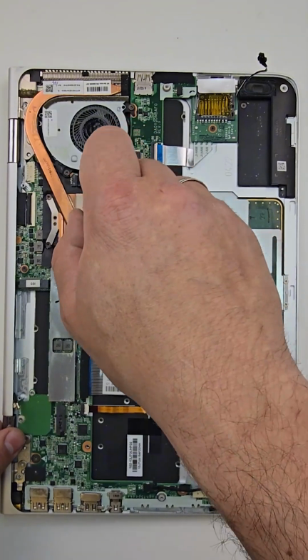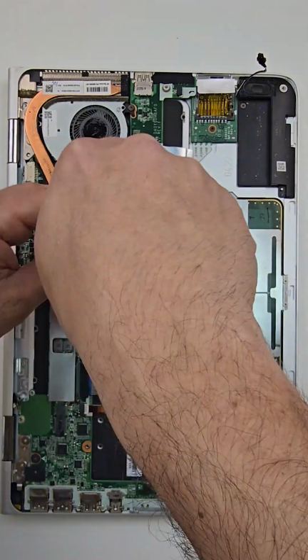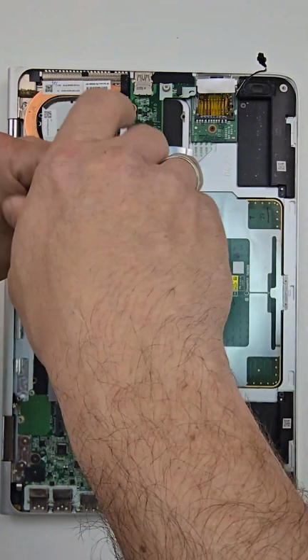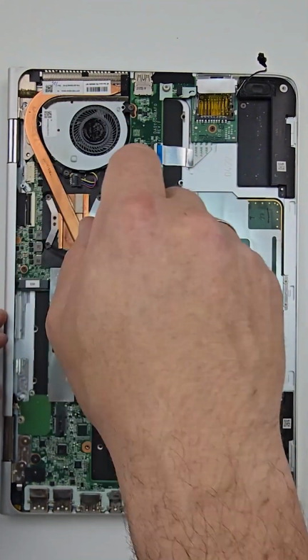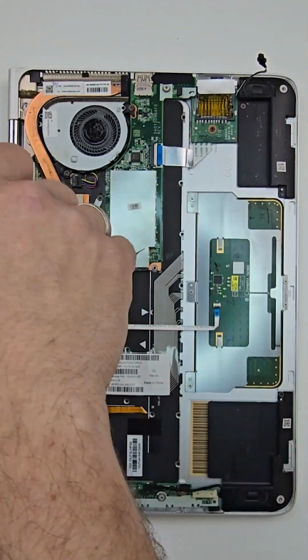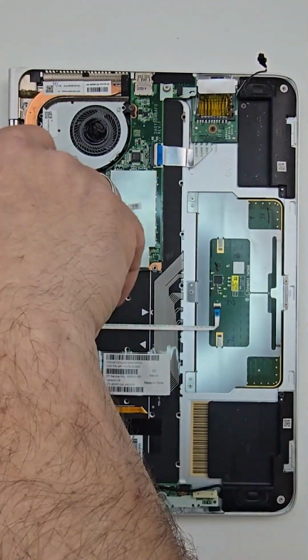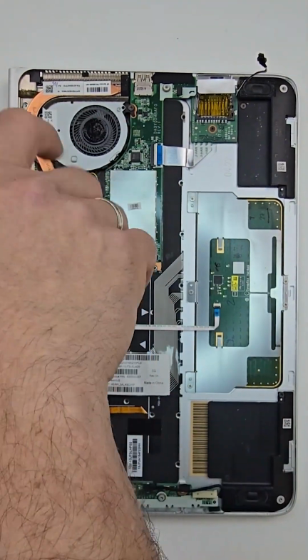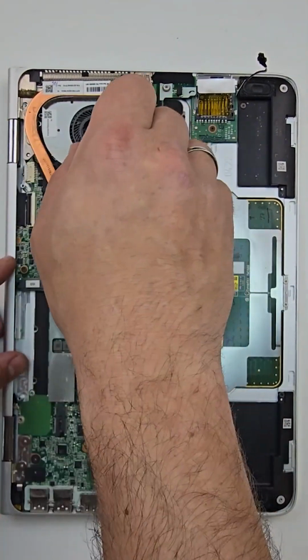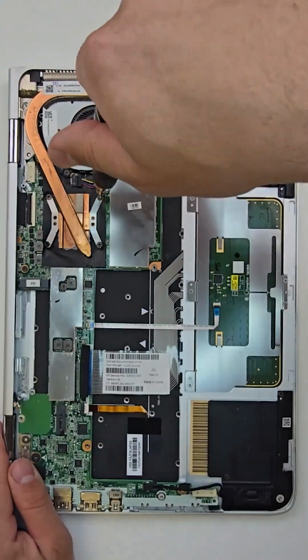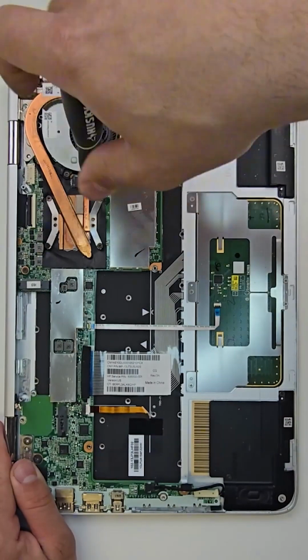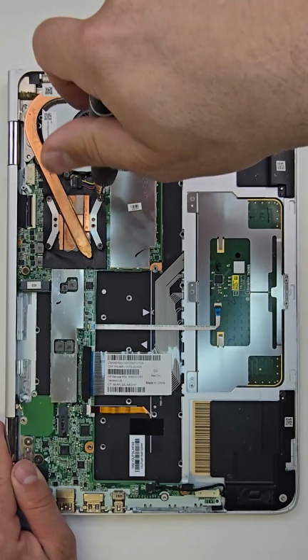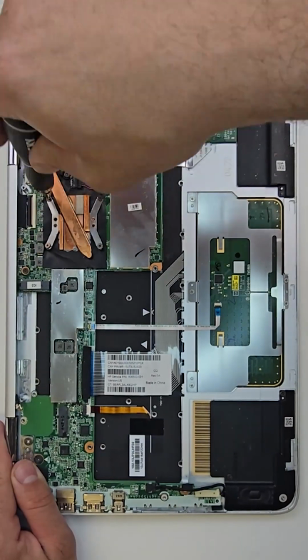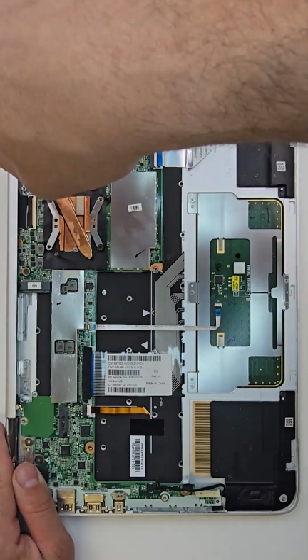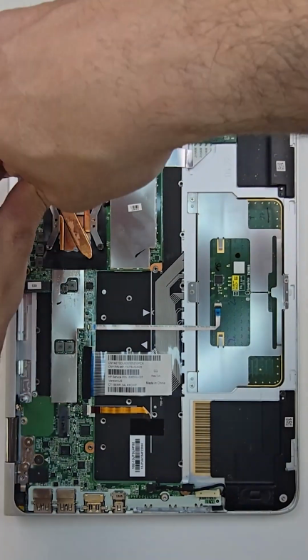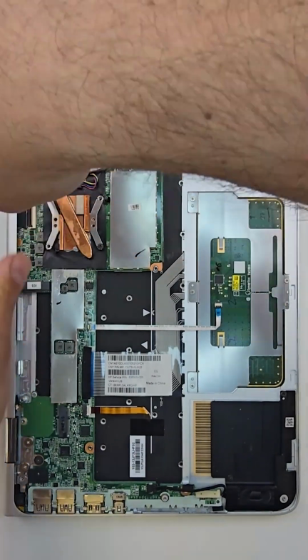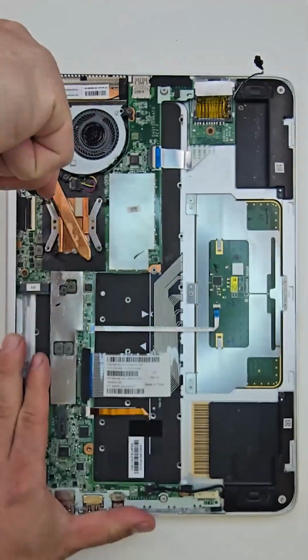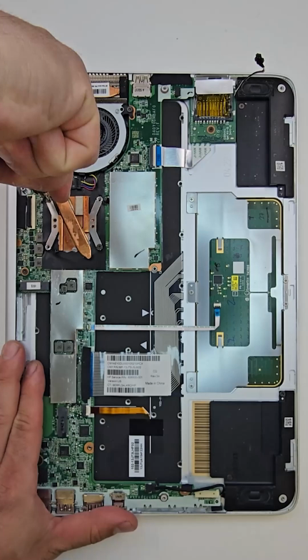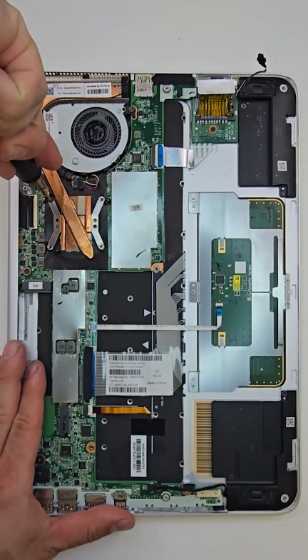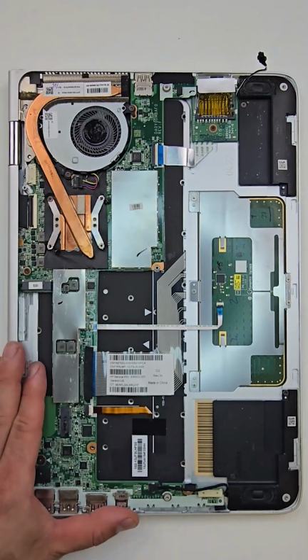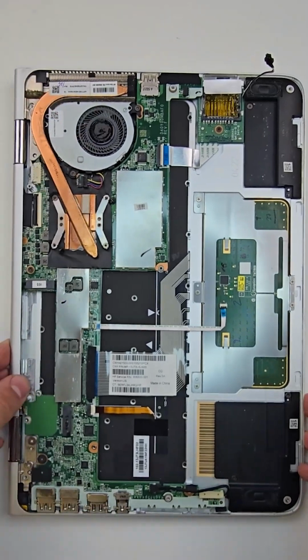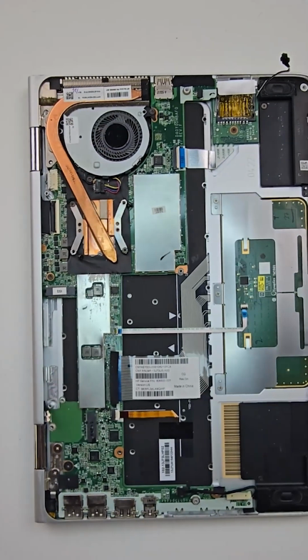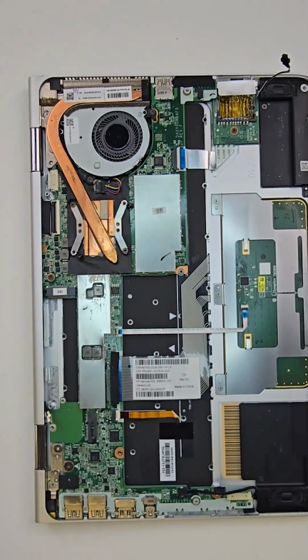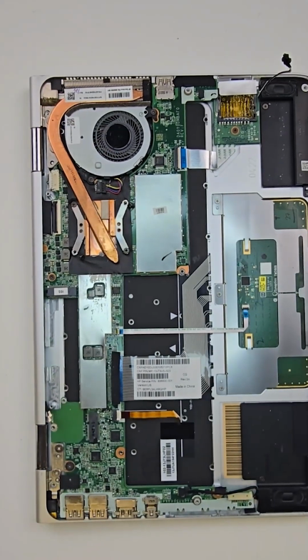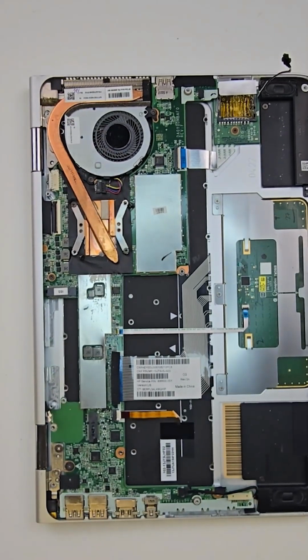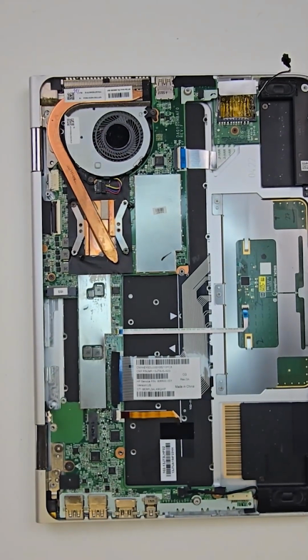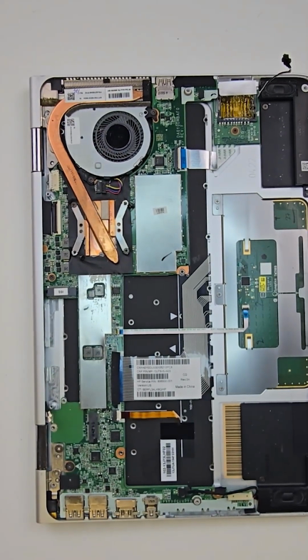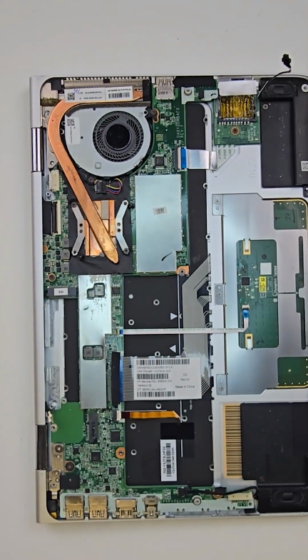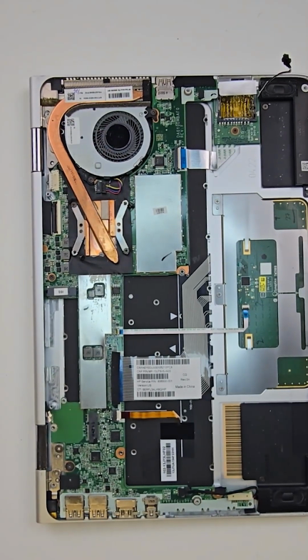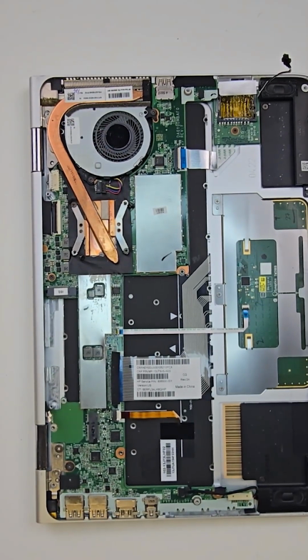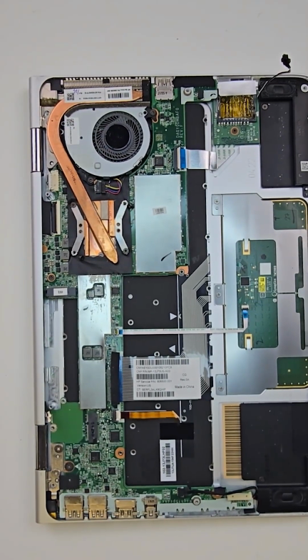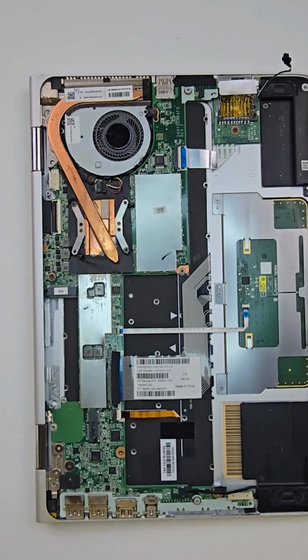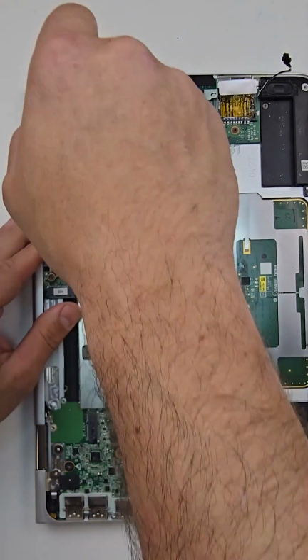Very important: if you decide to replace or just clean your heatsink, always reapply thermal paste.